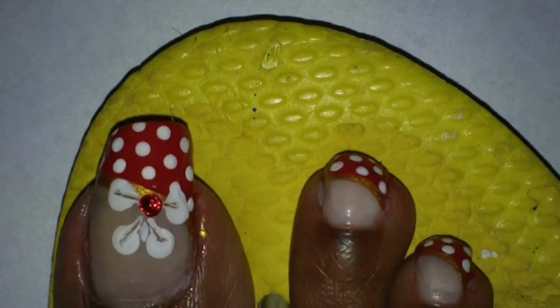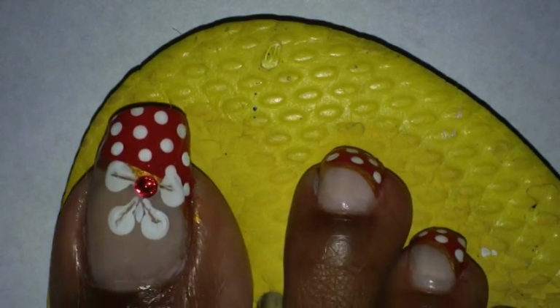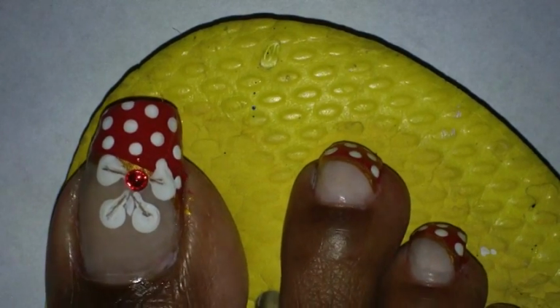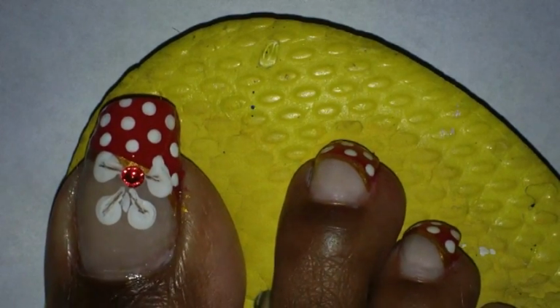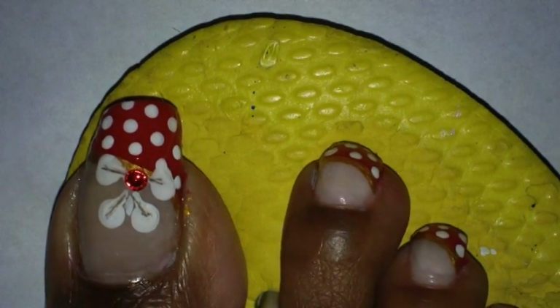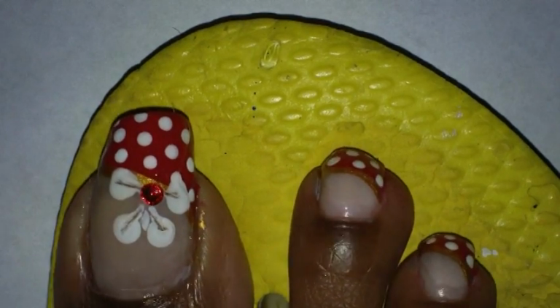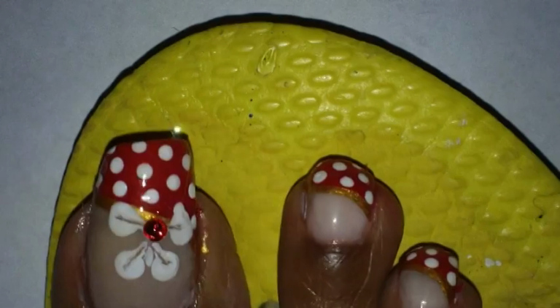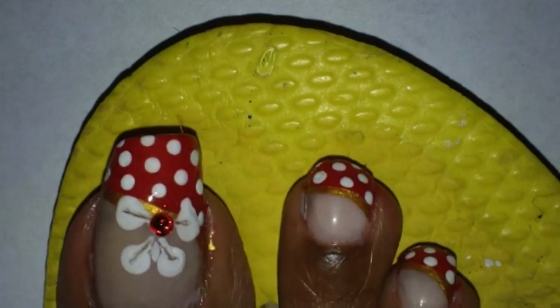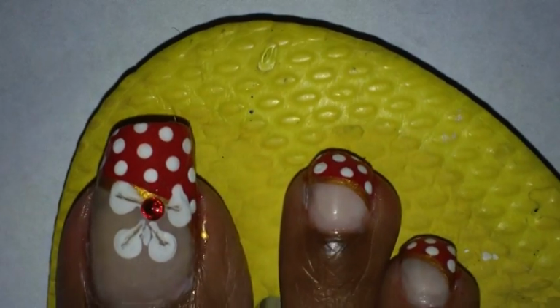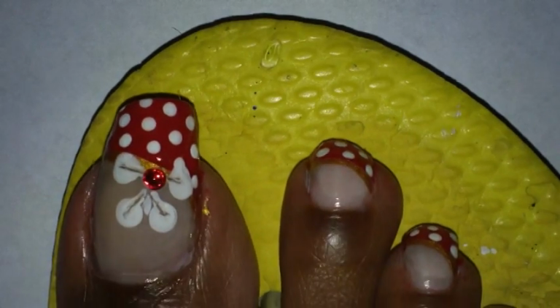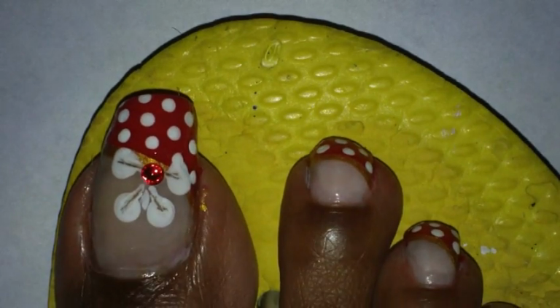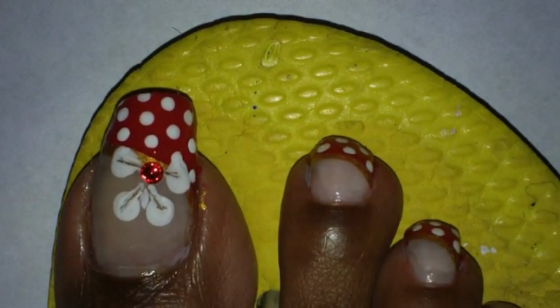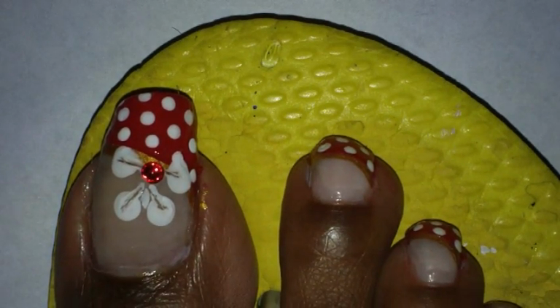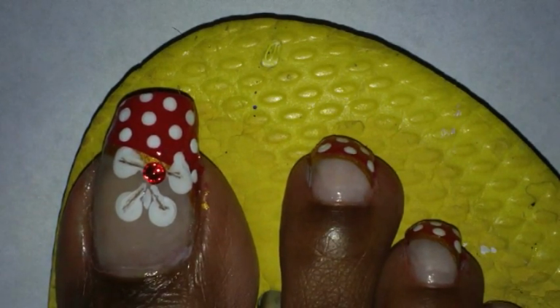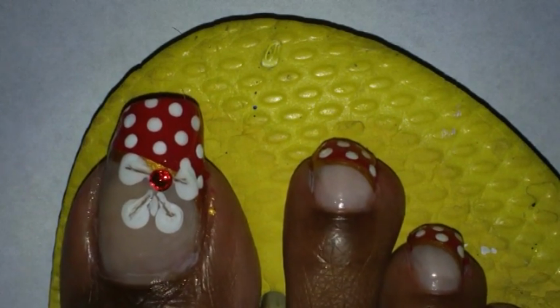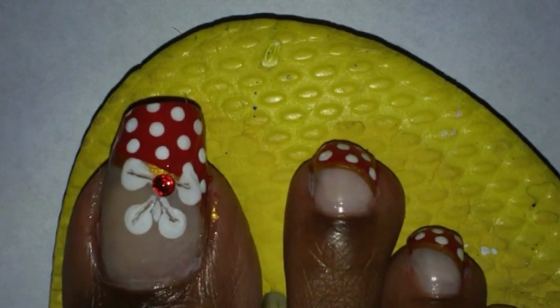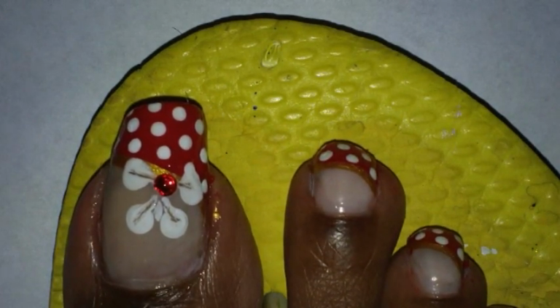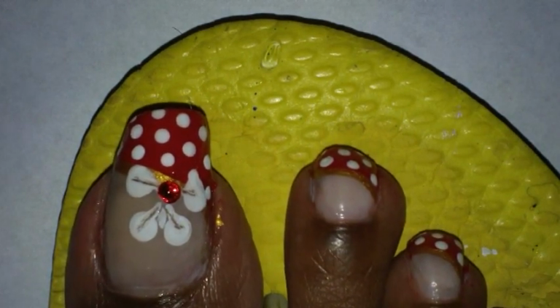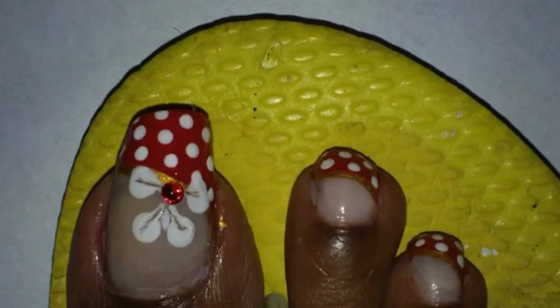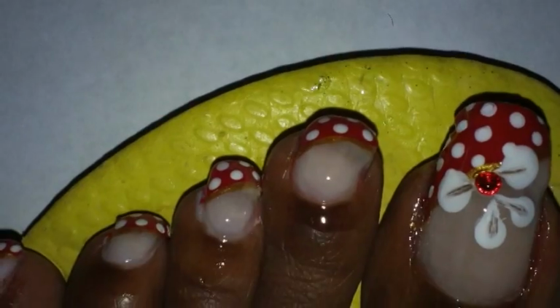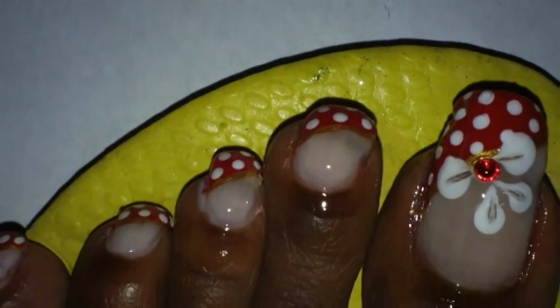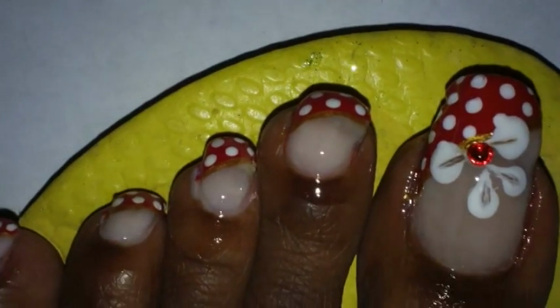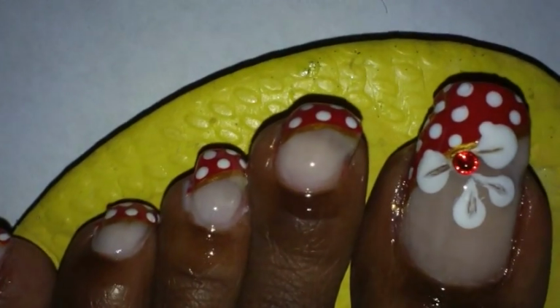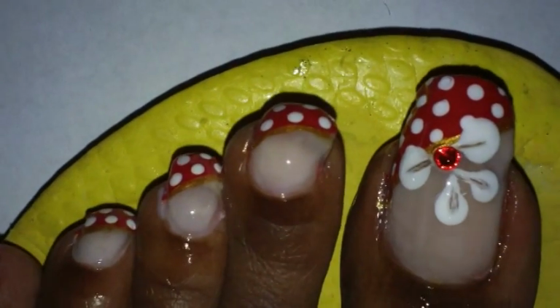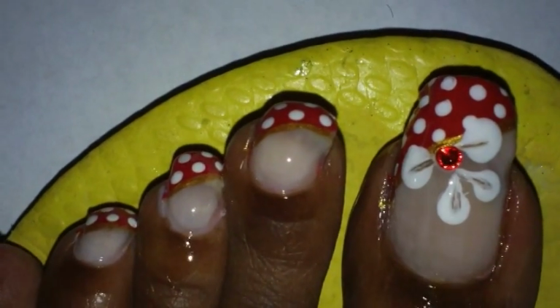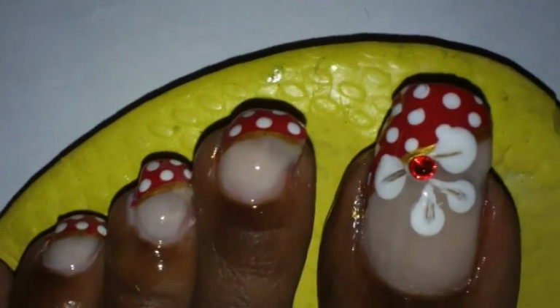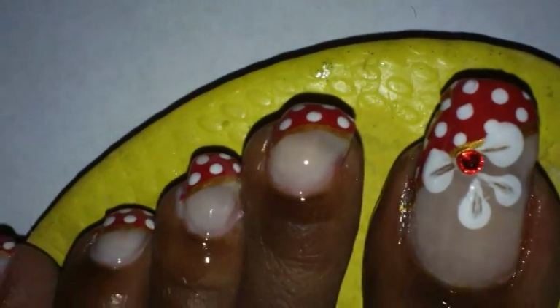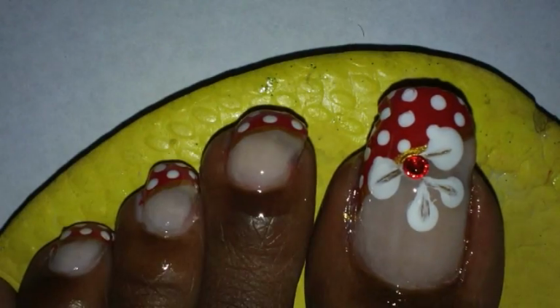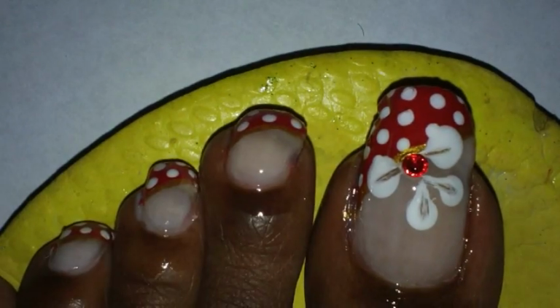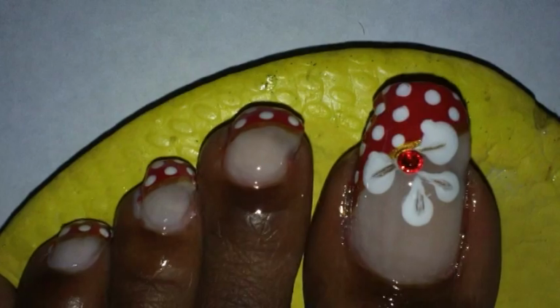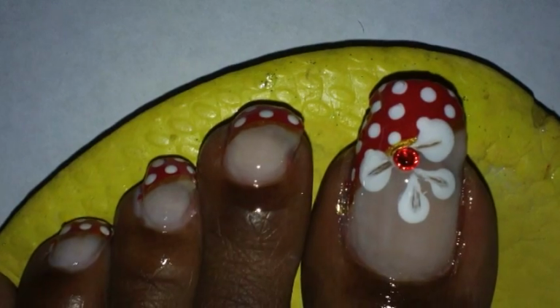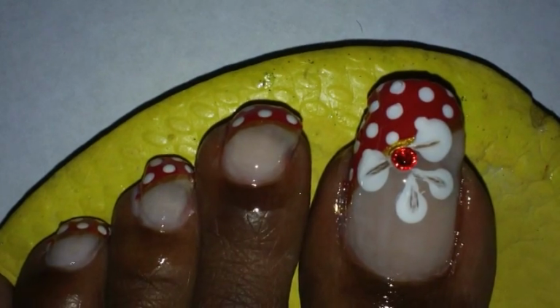So that is basically it for the toe design. Hopefully you like it. Let me know what you think and I will talk to you later on YouTube. Till then, take care.